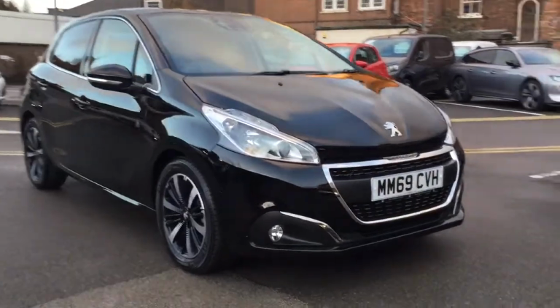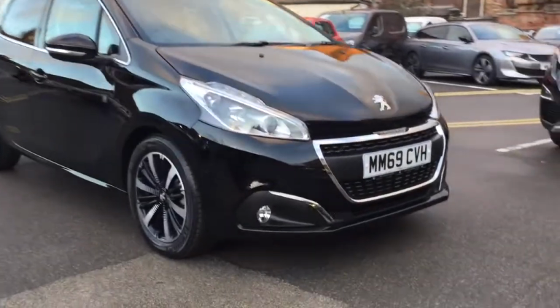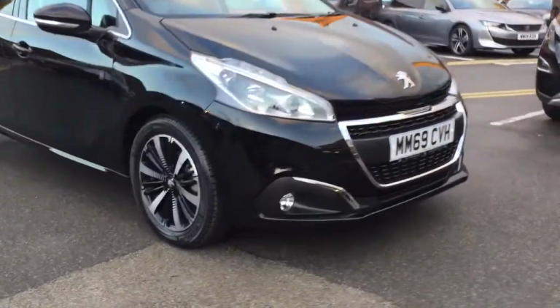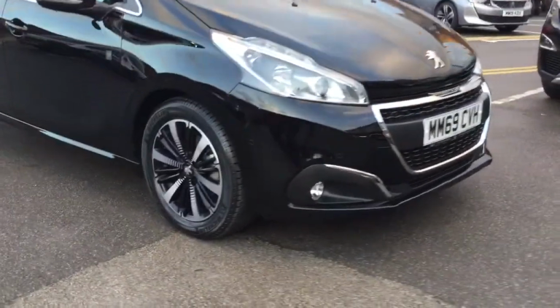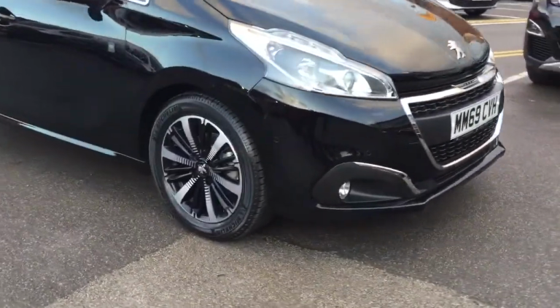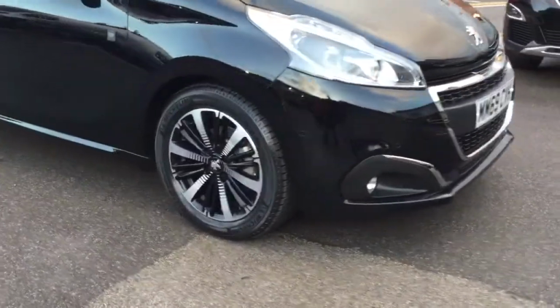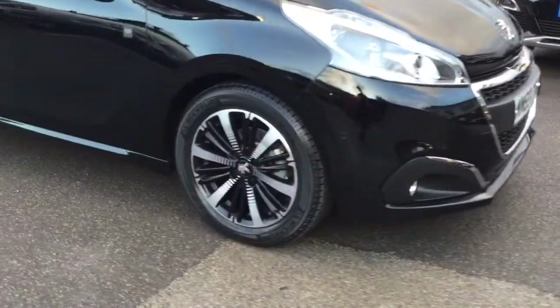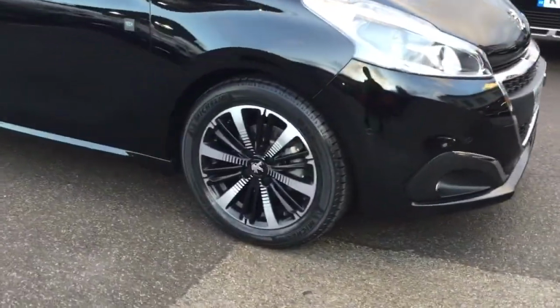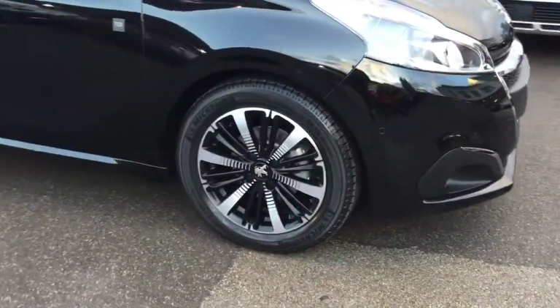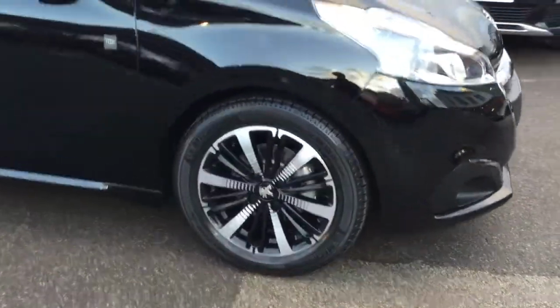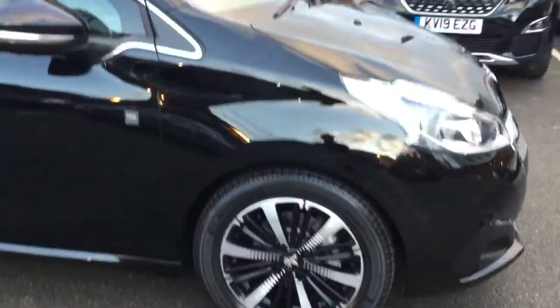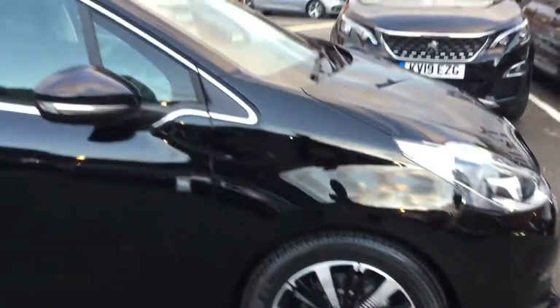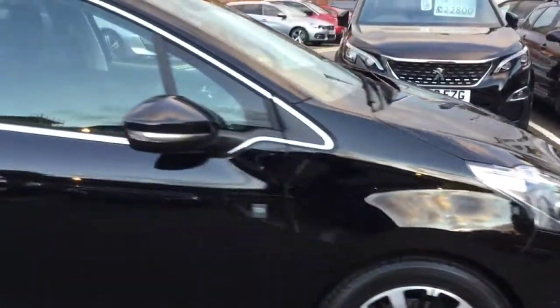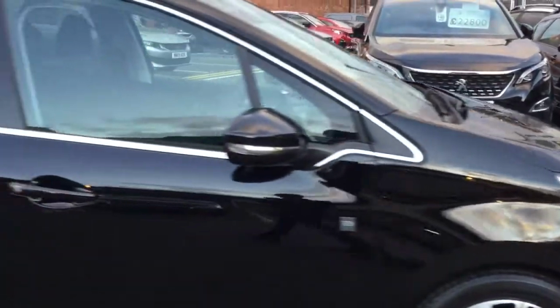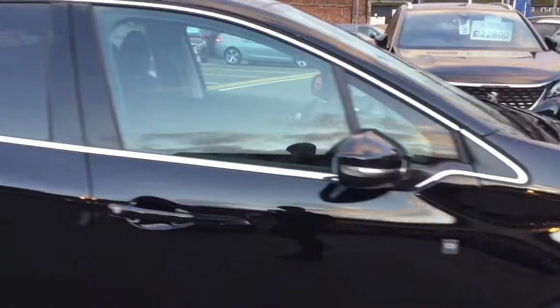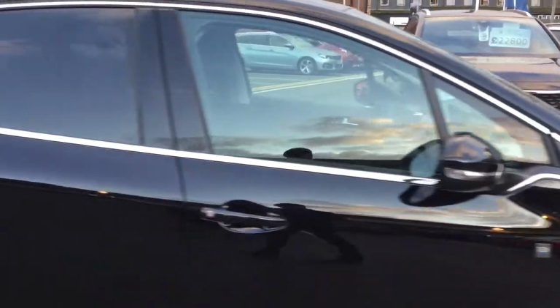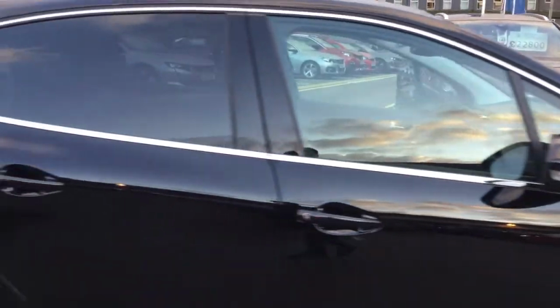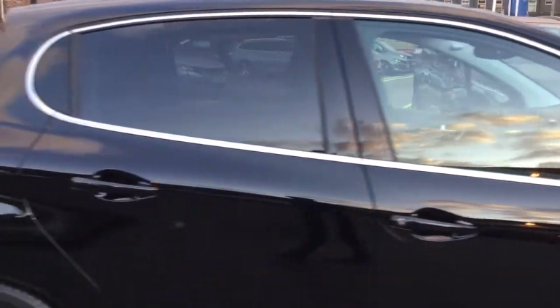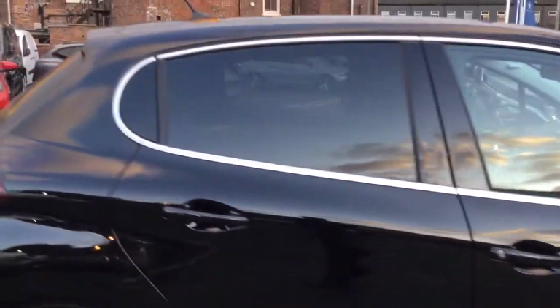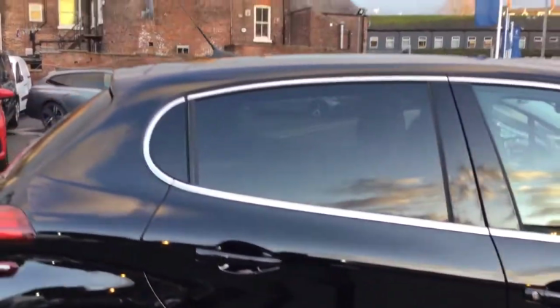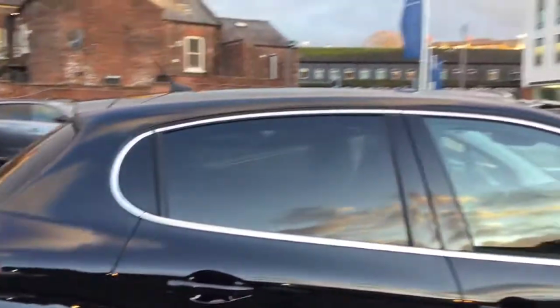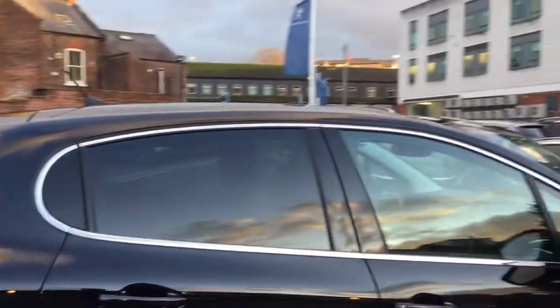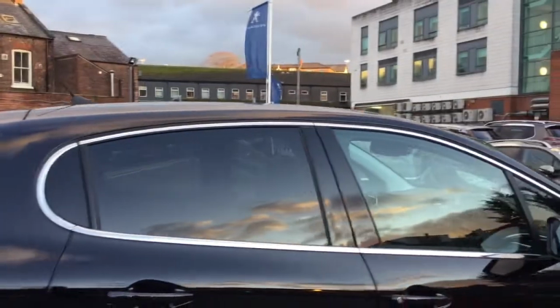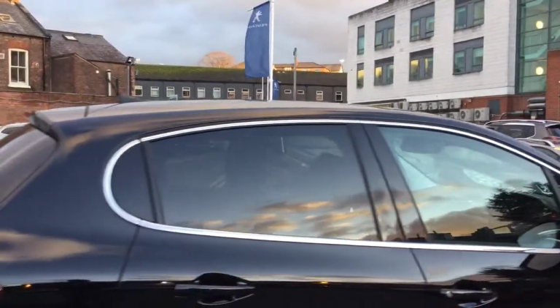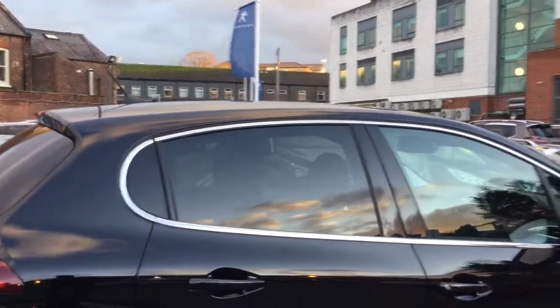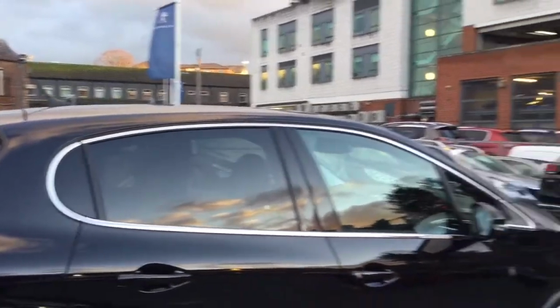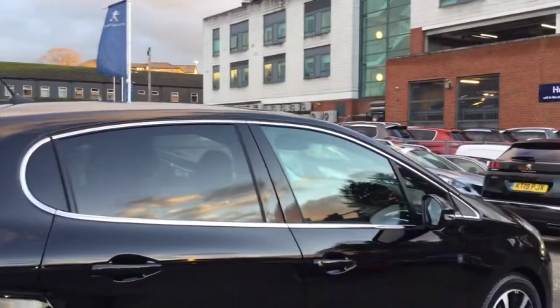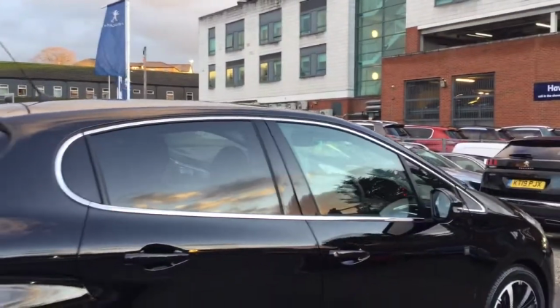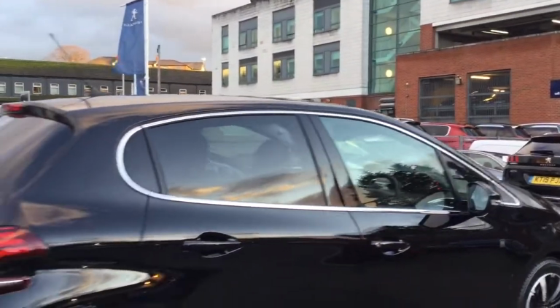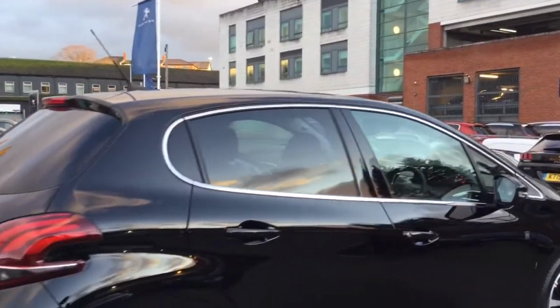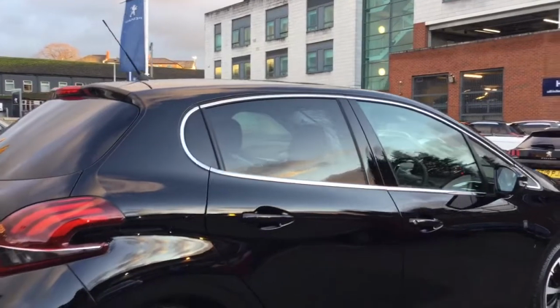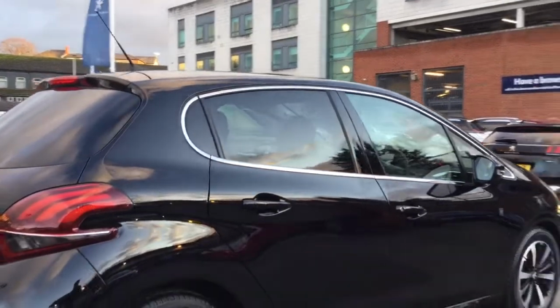First thing you can see, the alloy wheels, with the chrome finish which comes all the way around the windows as you can see. You also have your rear tinted windows as well.